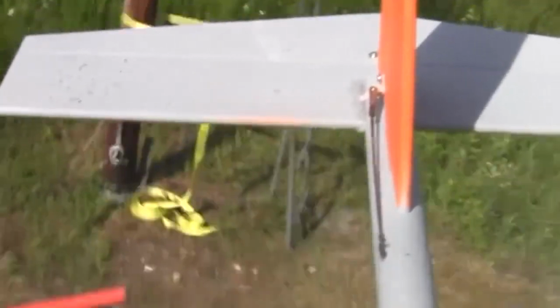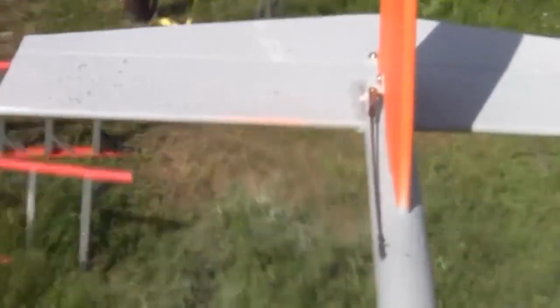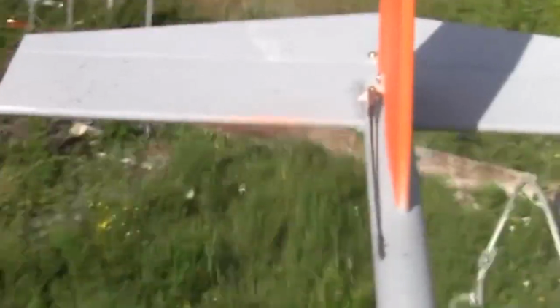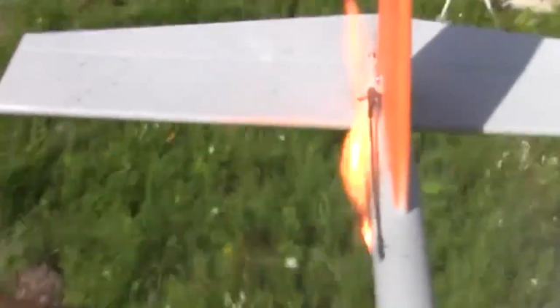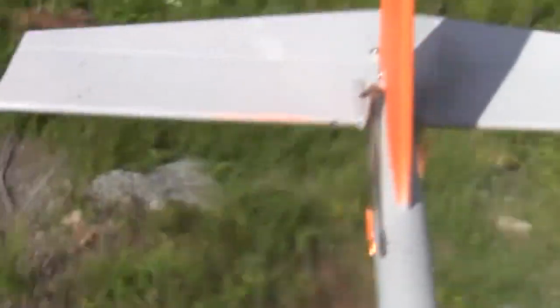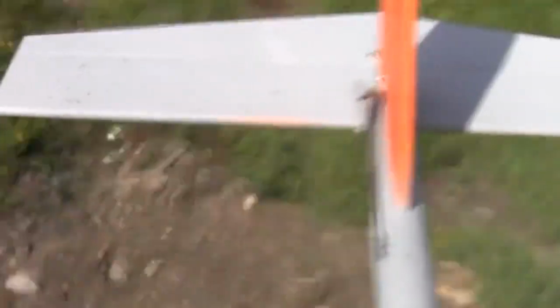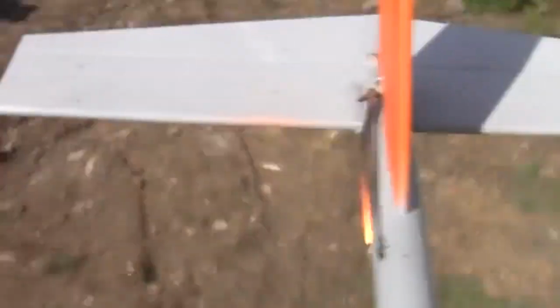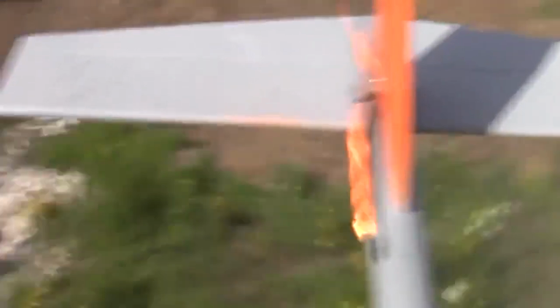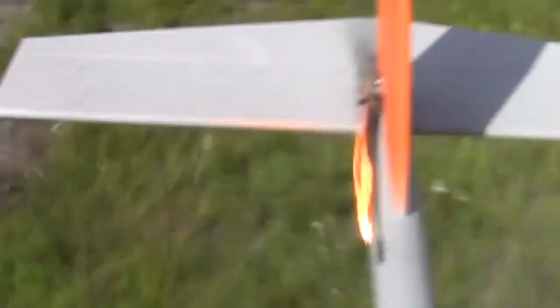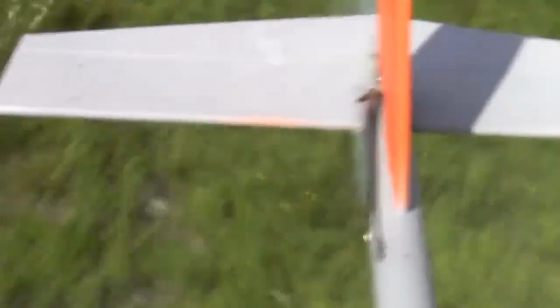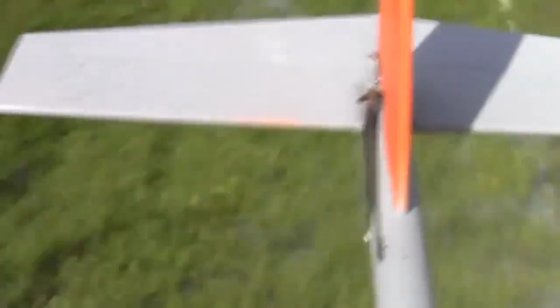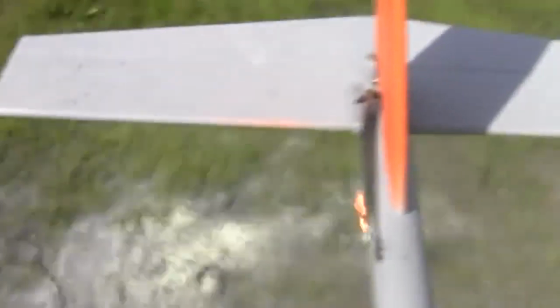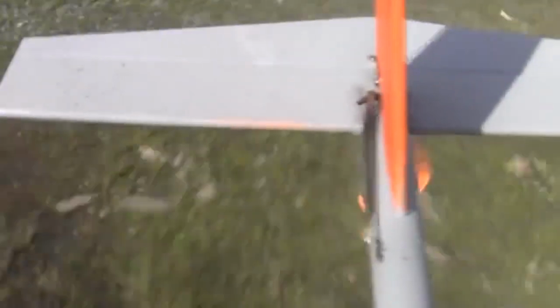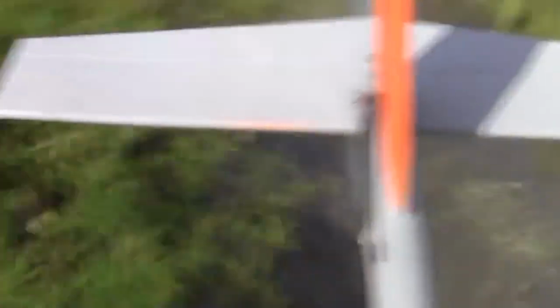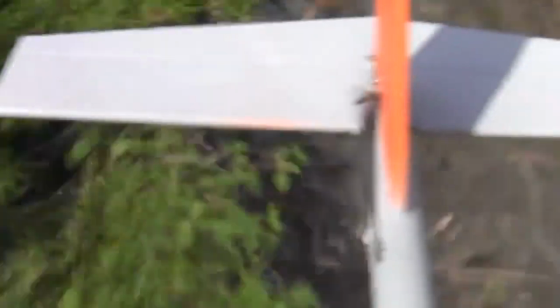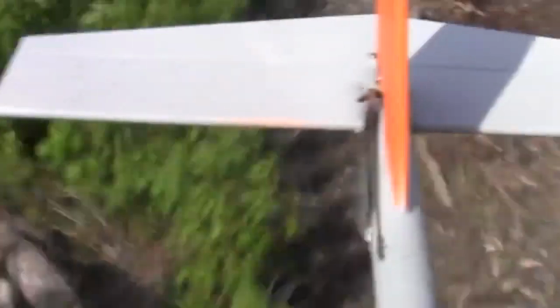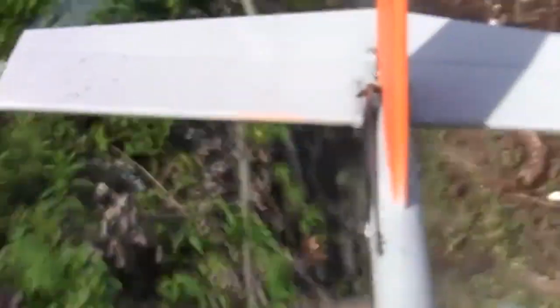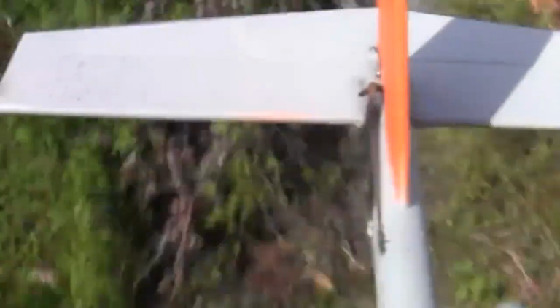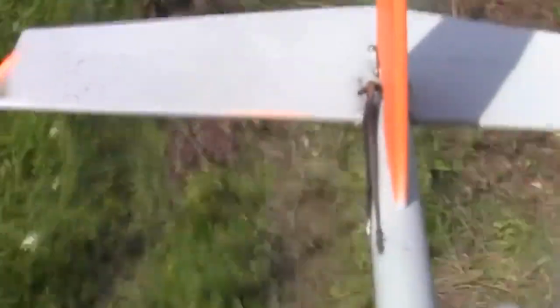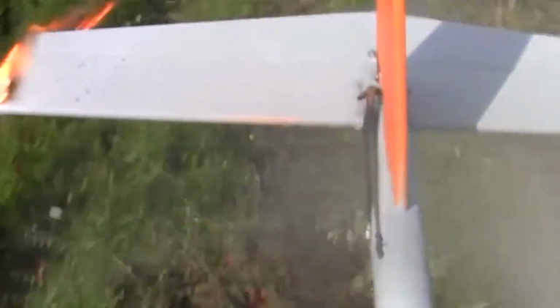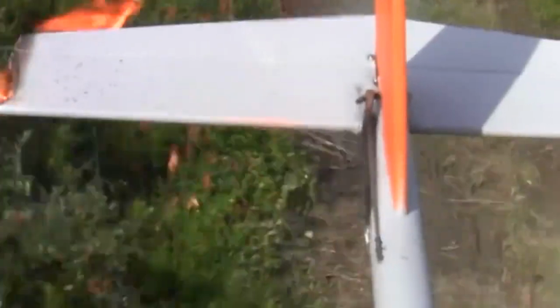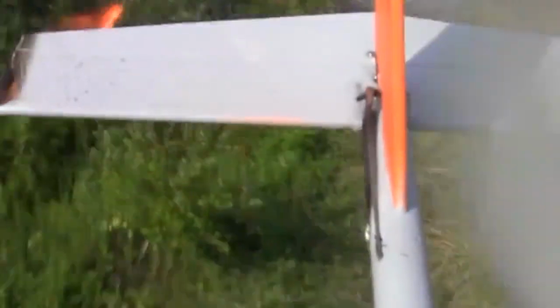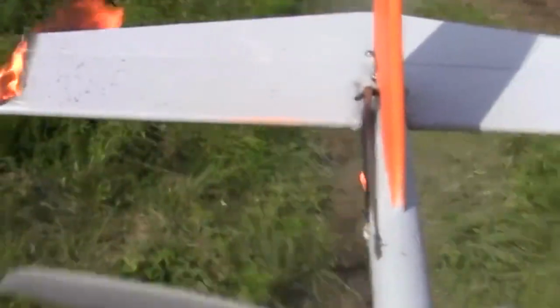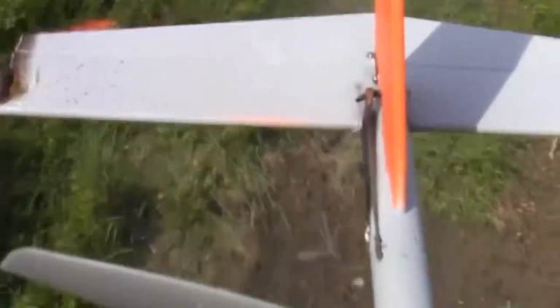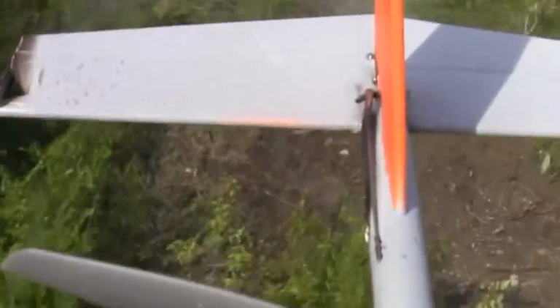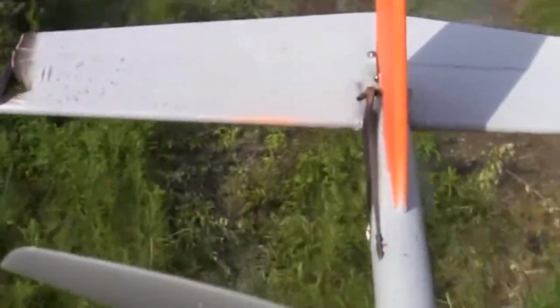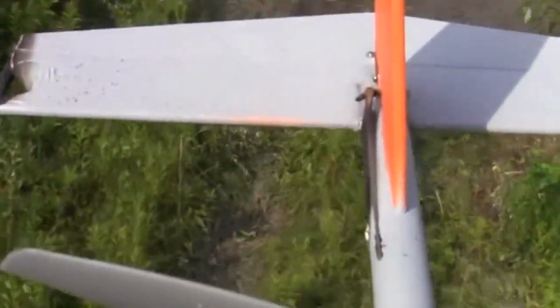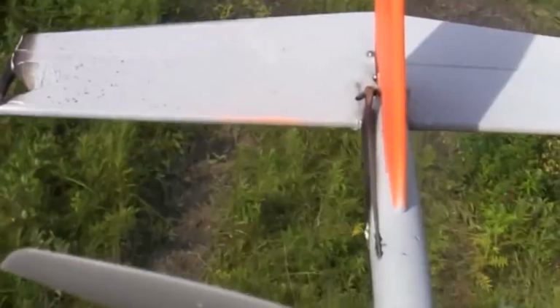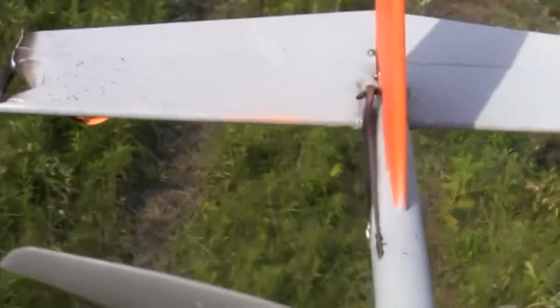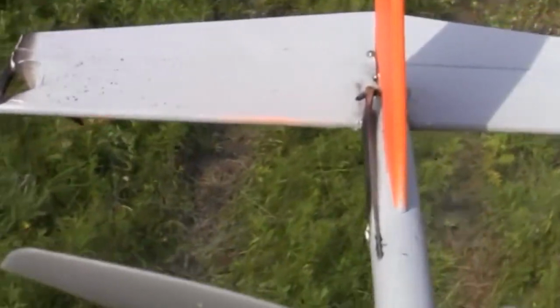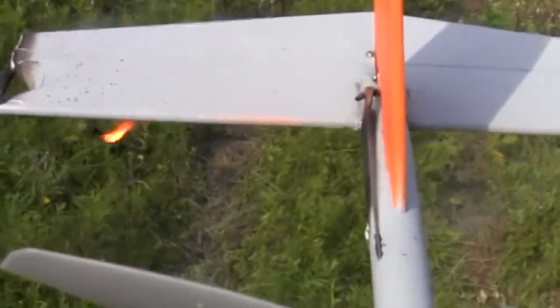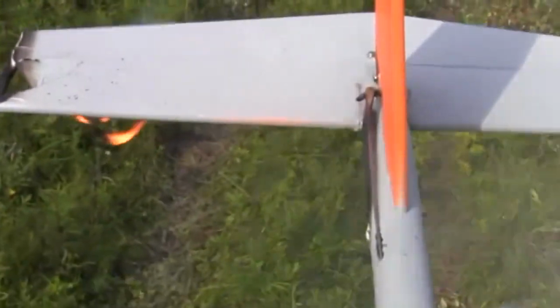During previous tests in rugged terrain, the compact laser tracked and lased a tethered UAV. Watch the silent, invisible laser suddenly ignite the vehicle. If you were on the receiving end of laser energy, you would have no idea where it was coming from or what was even happening.